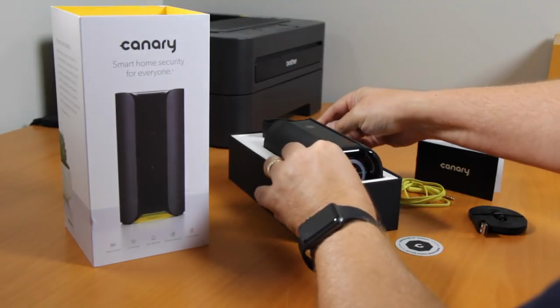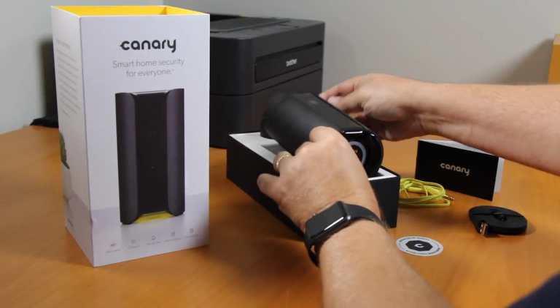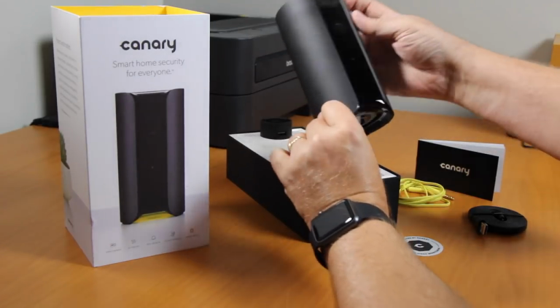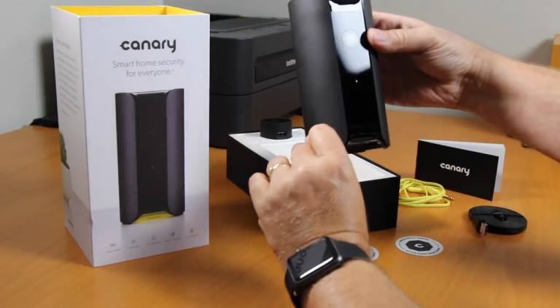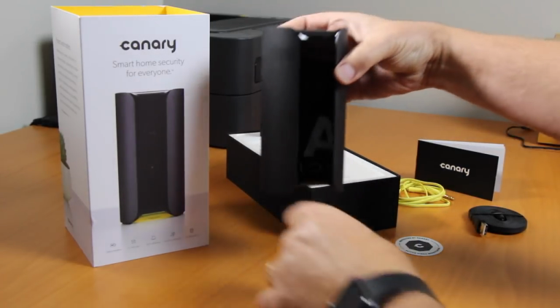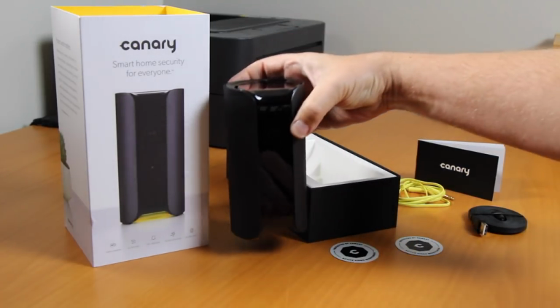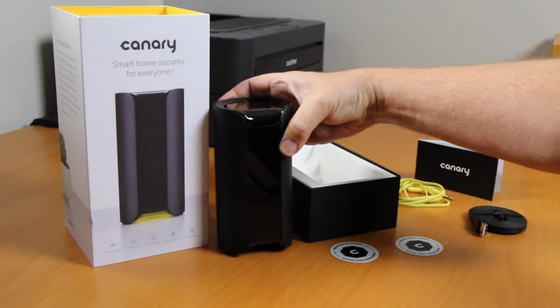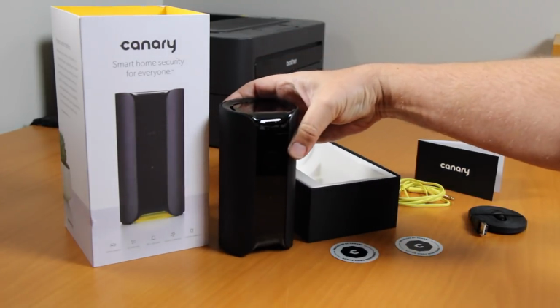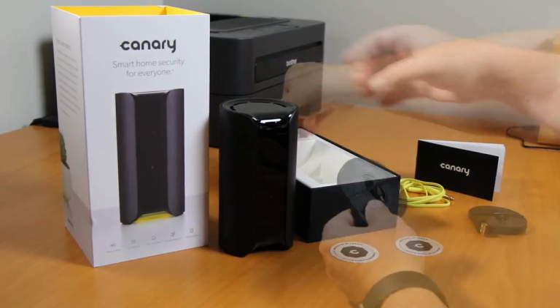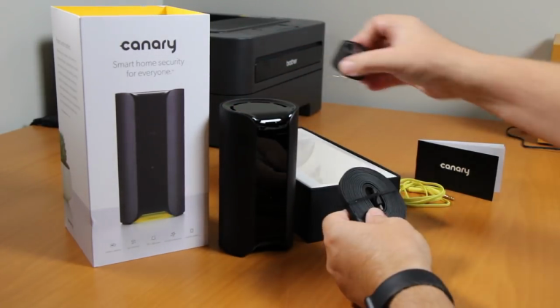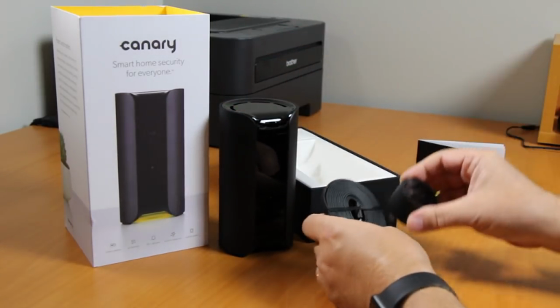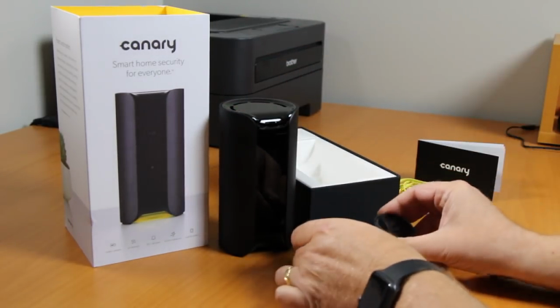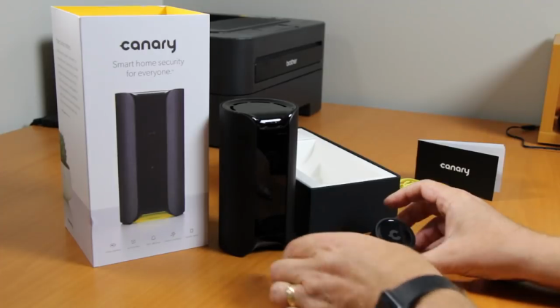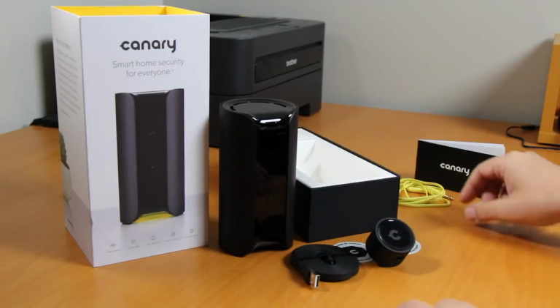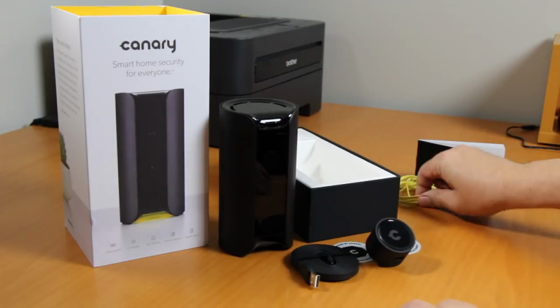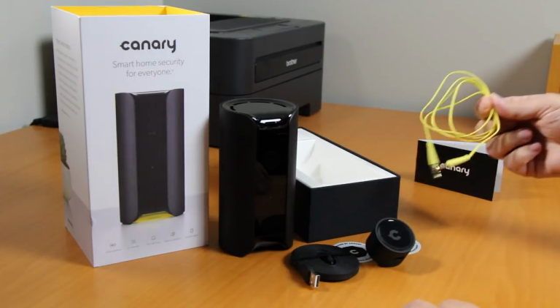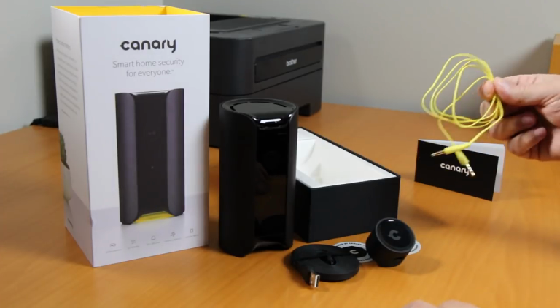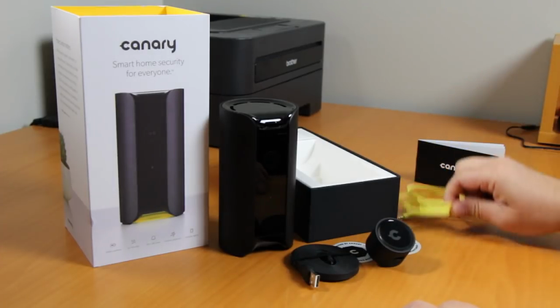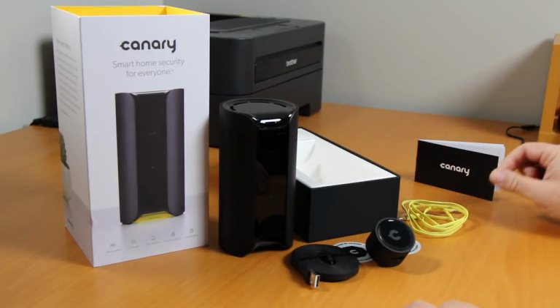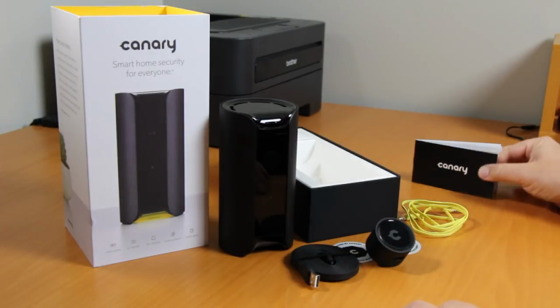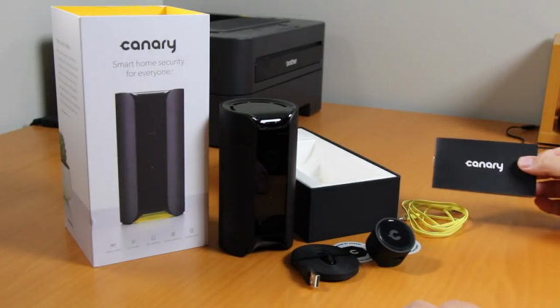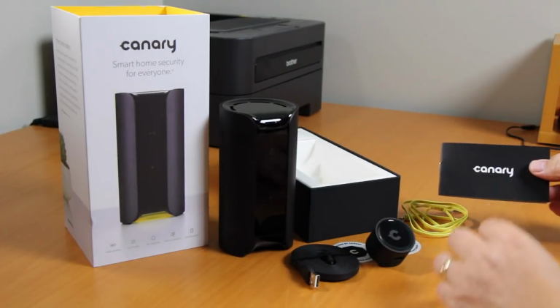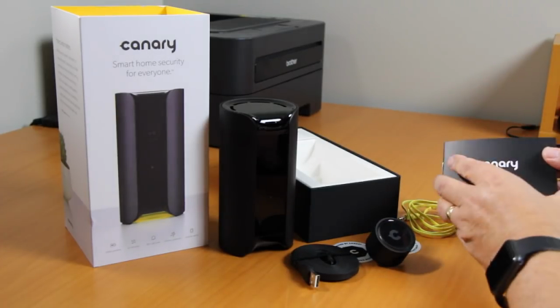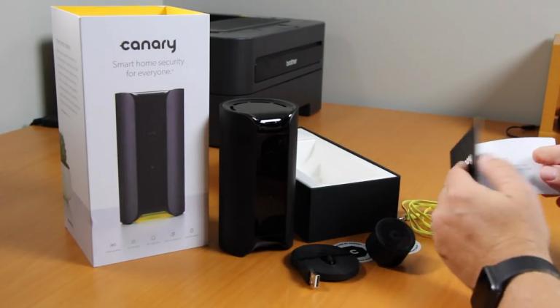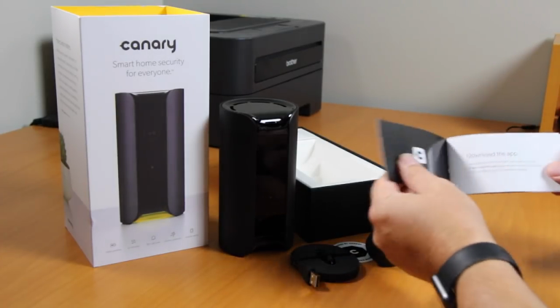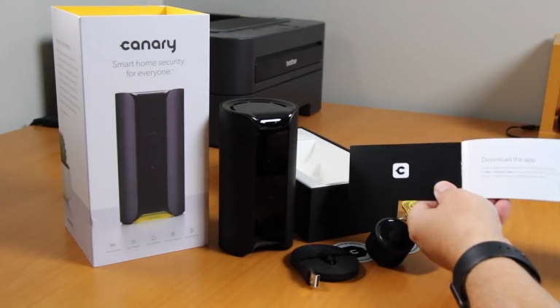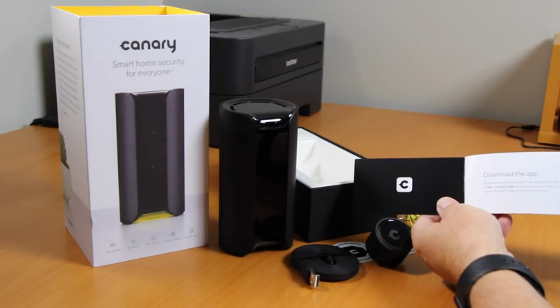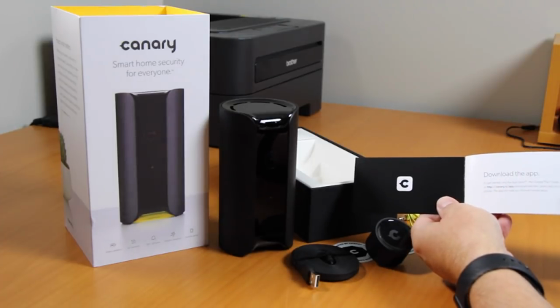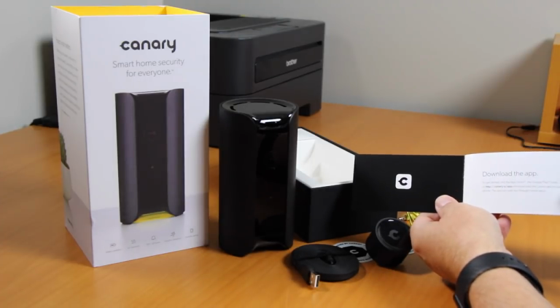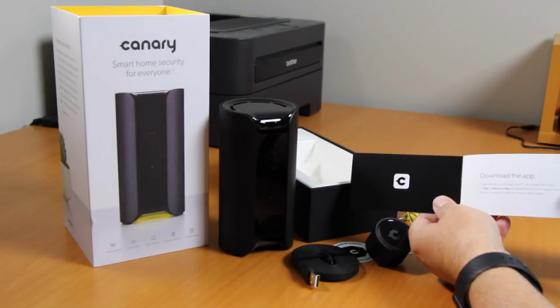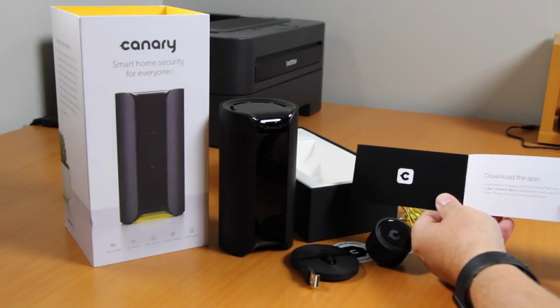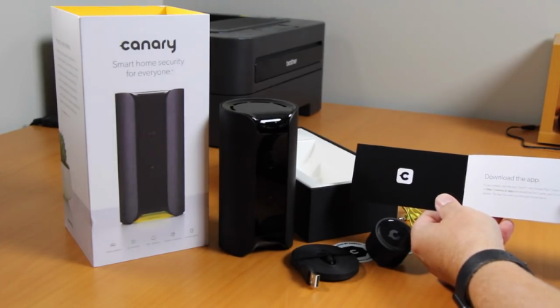In the box, I found a completely assembled Canary, power supply, a yellow setup cable, and an instruction booklet that simply told me to download the Canary app, which works on Android and Apple devices.